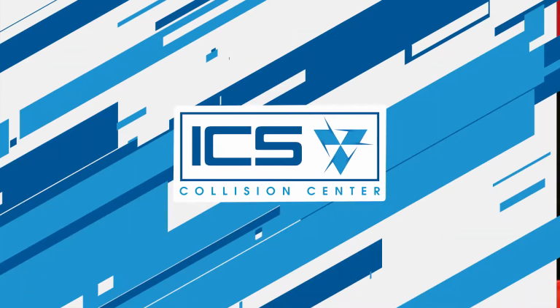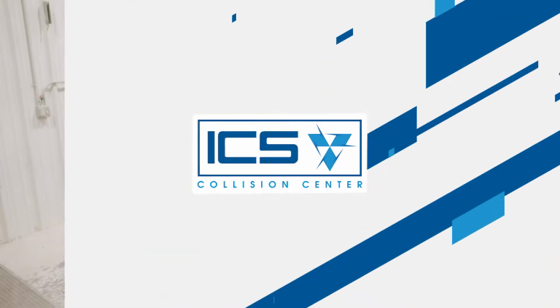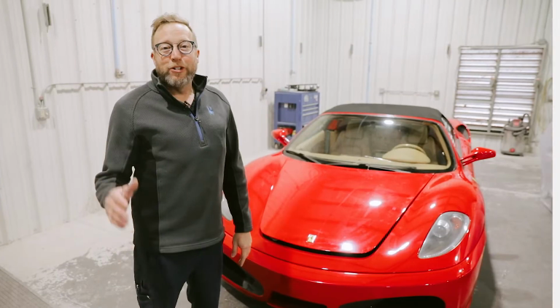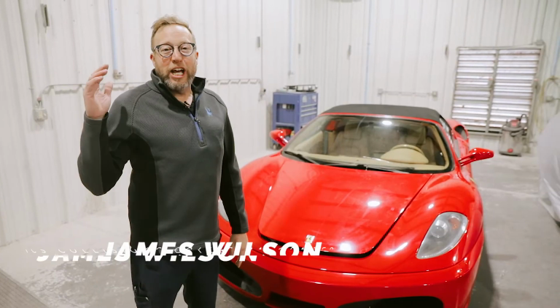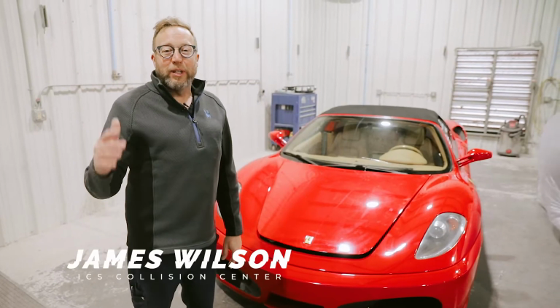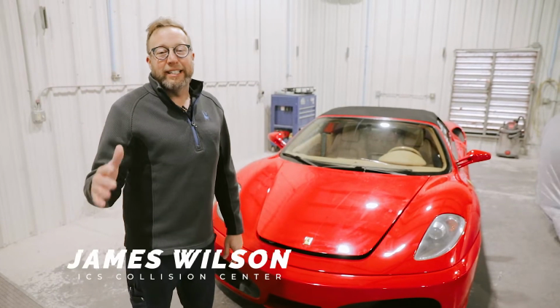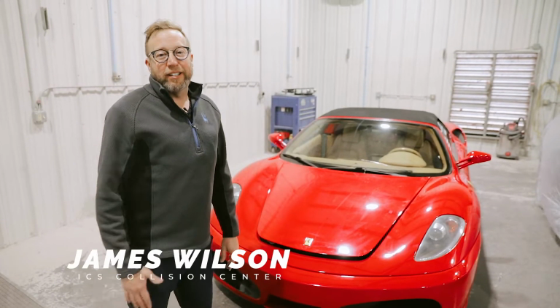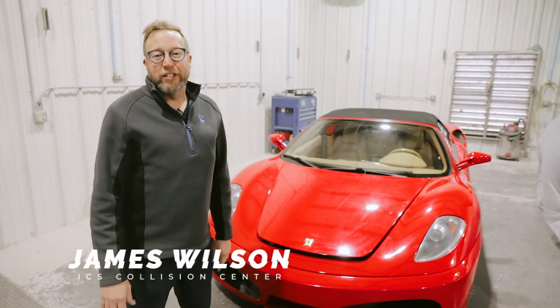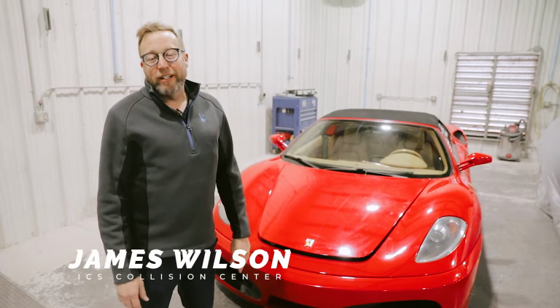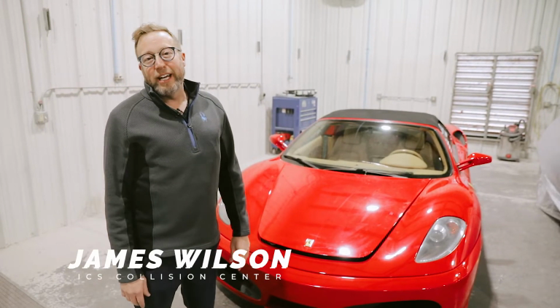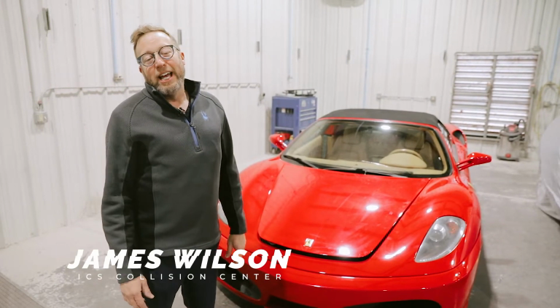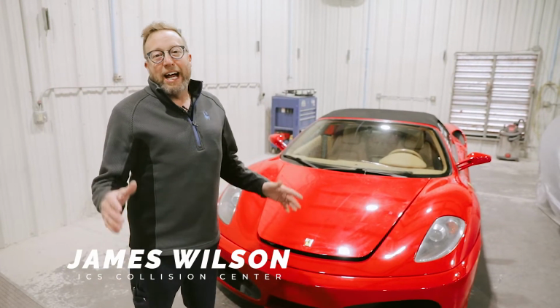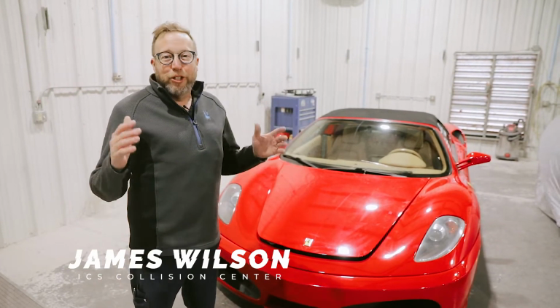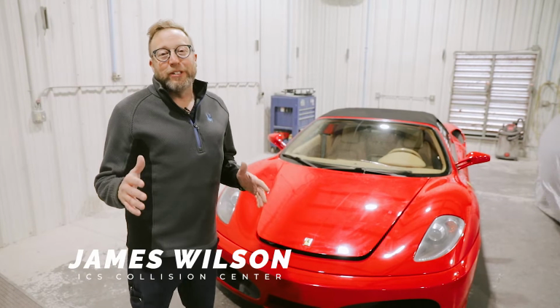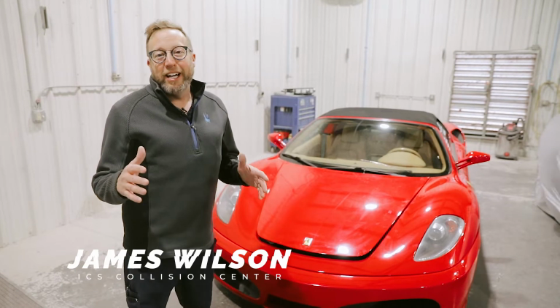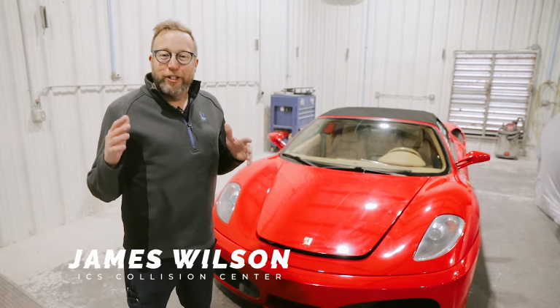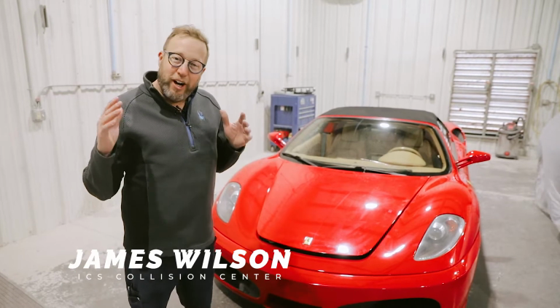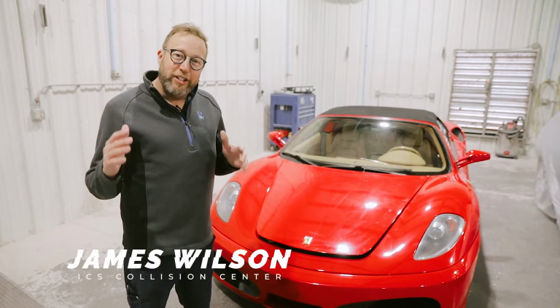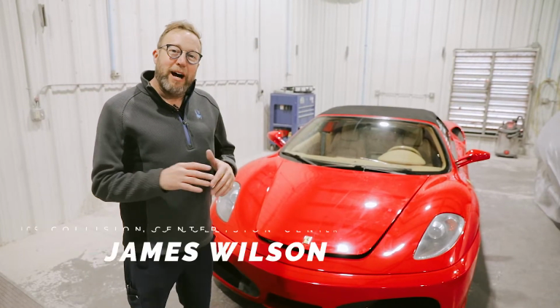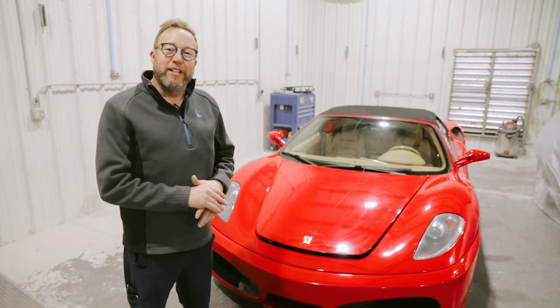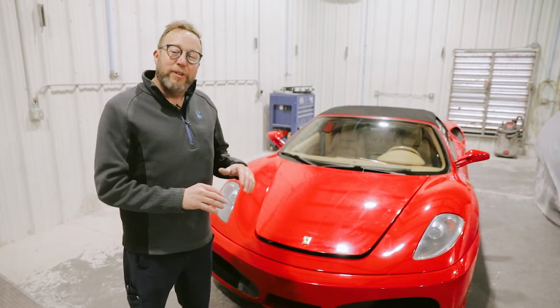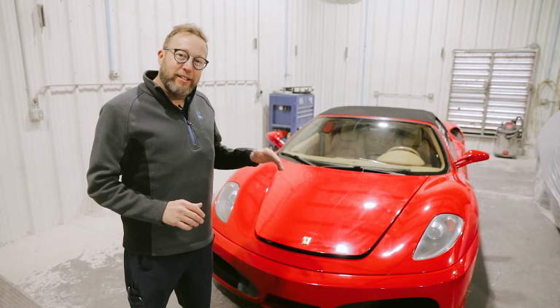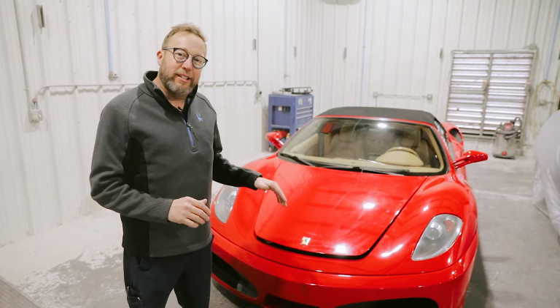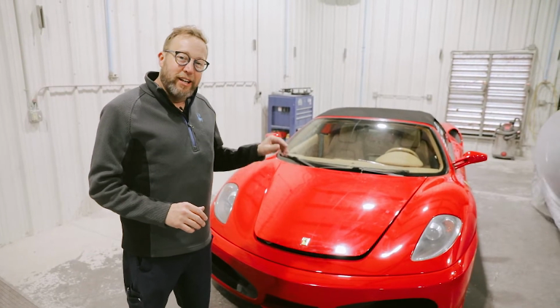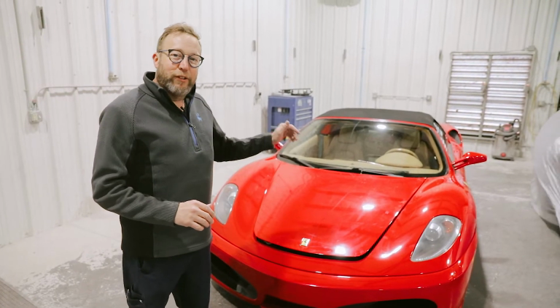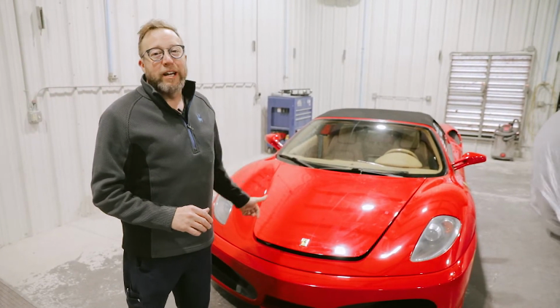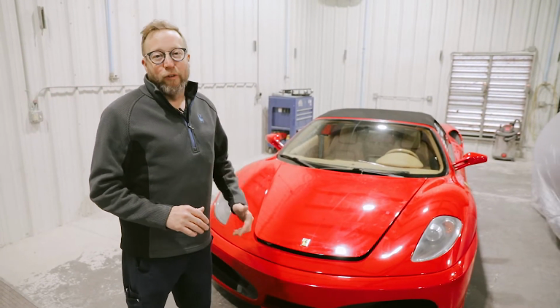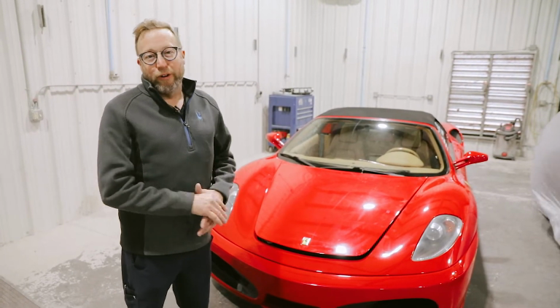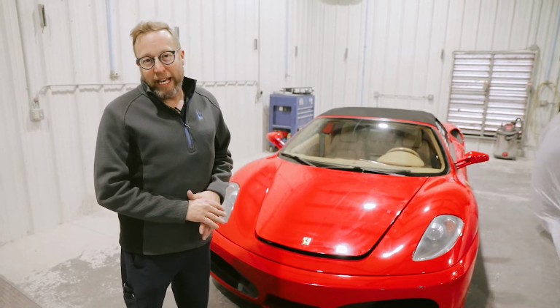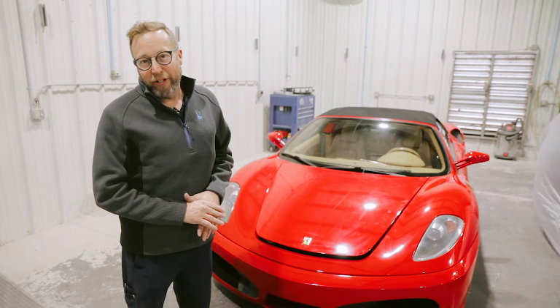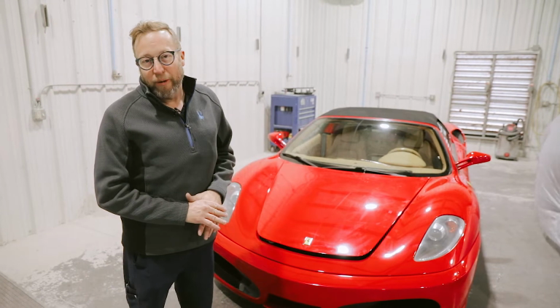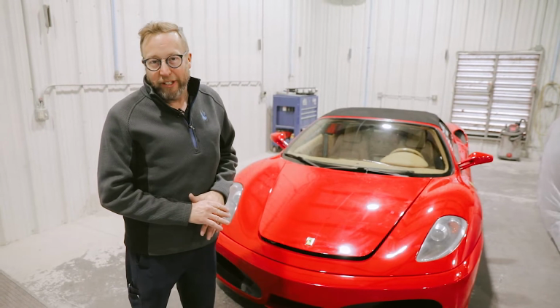Hey everyone, James with ICS Collision Center here today, and I'm super excited to talk to you about this 2006 Ferrari F430 that came into the shop recently.